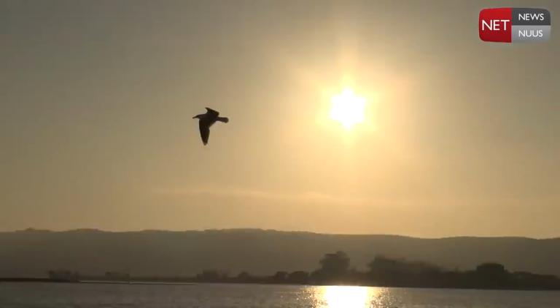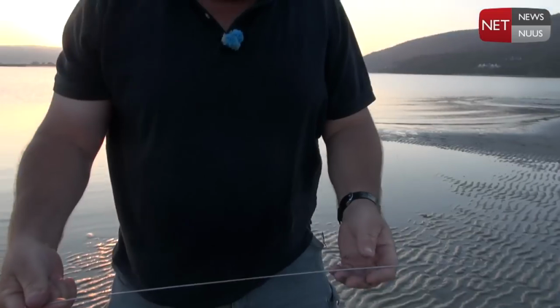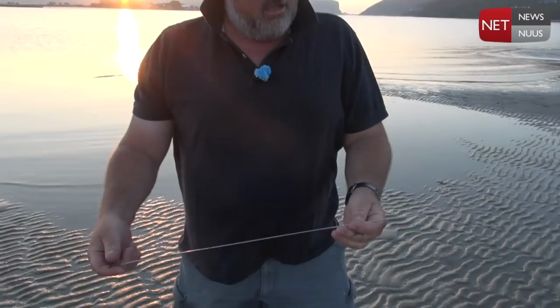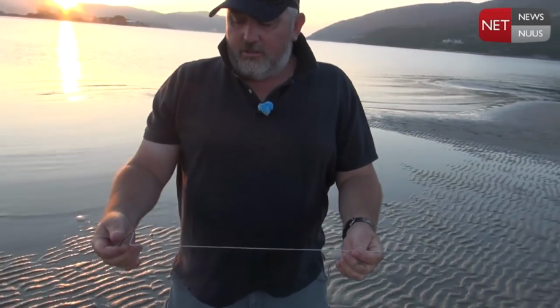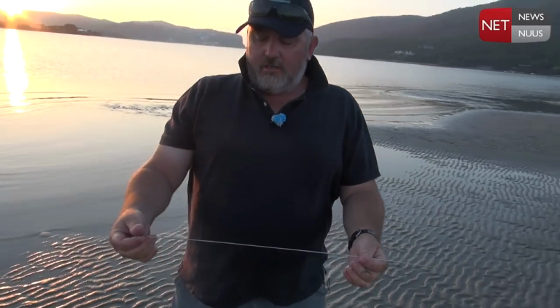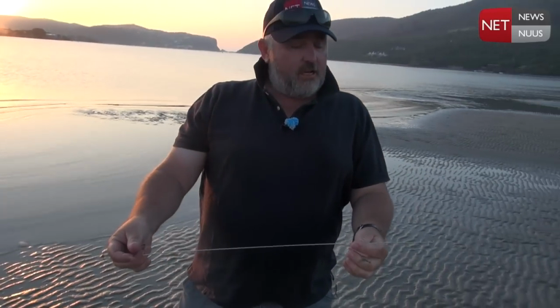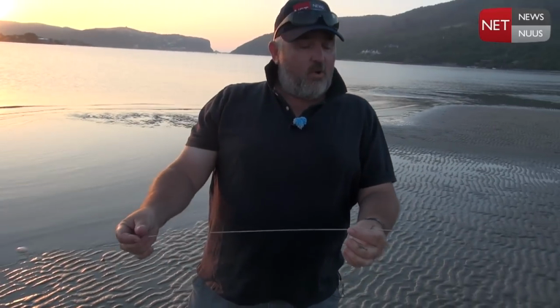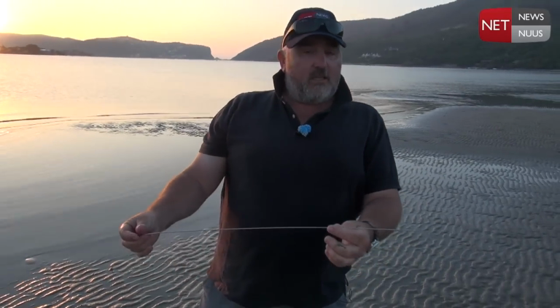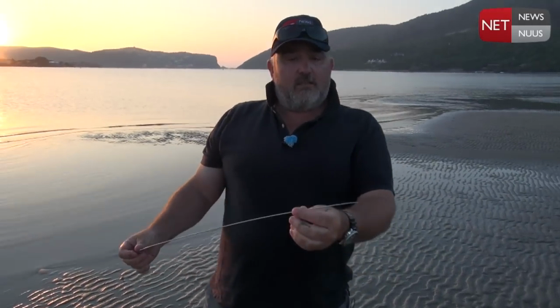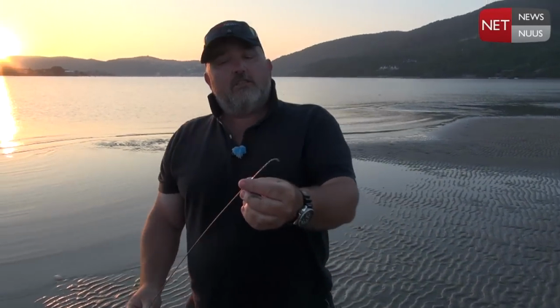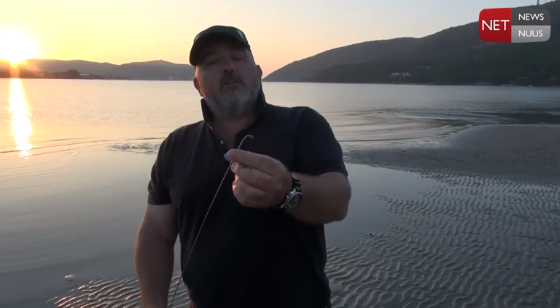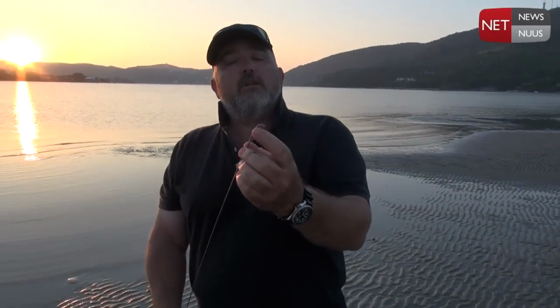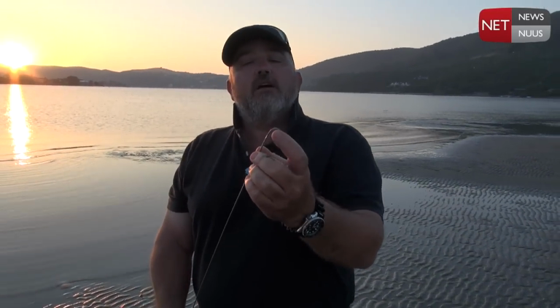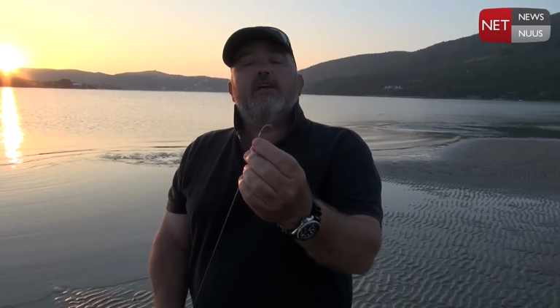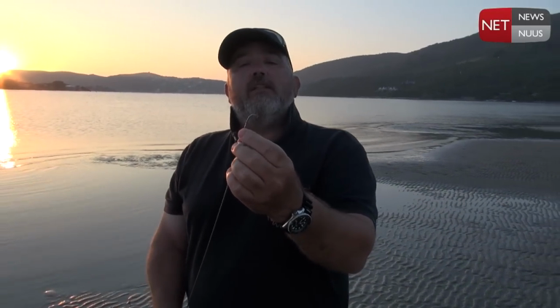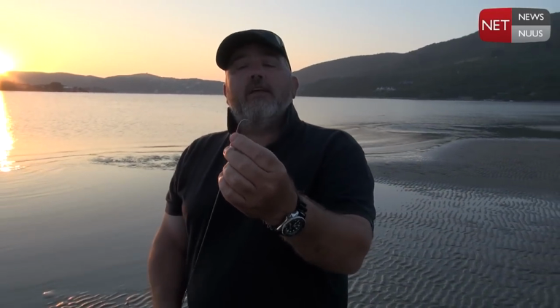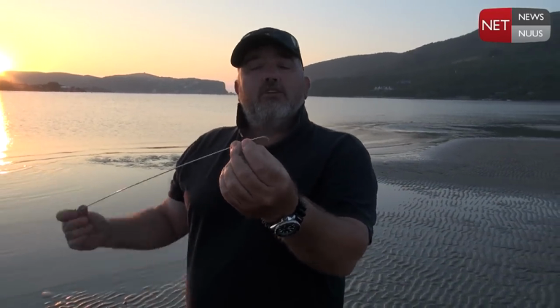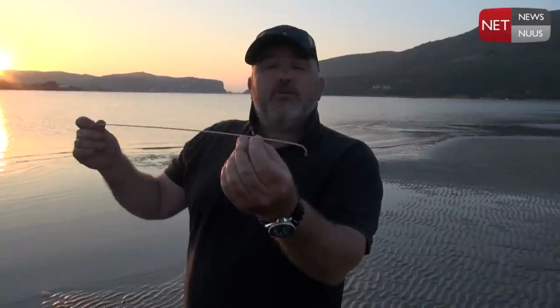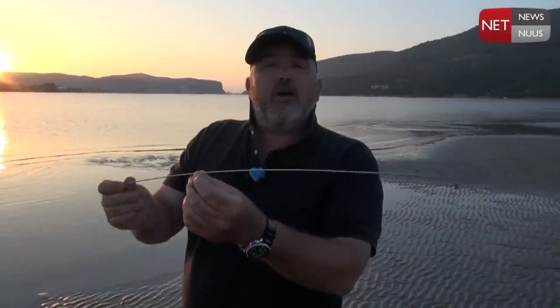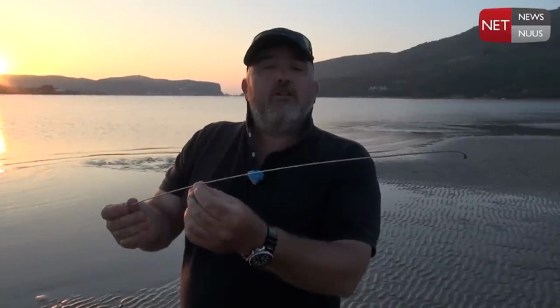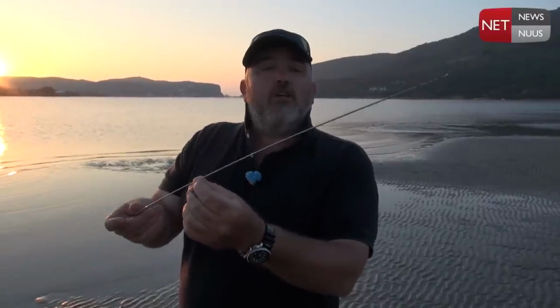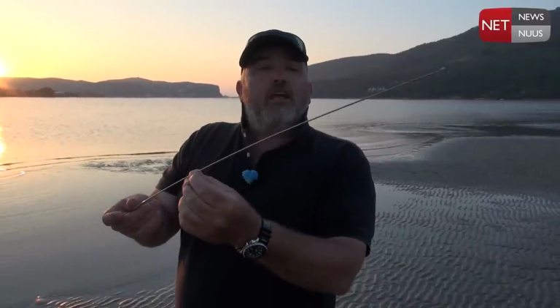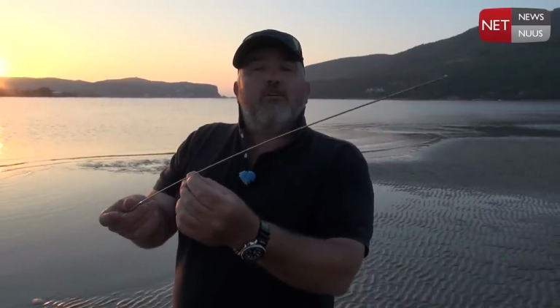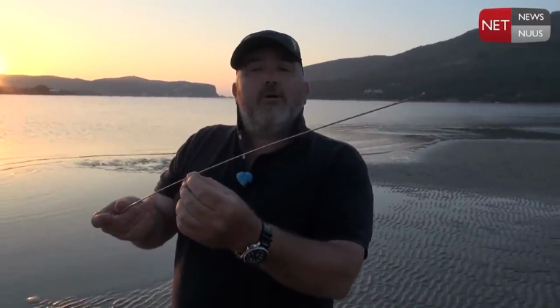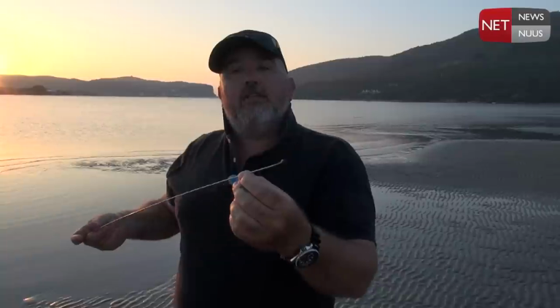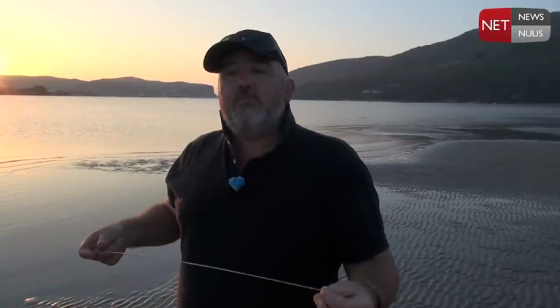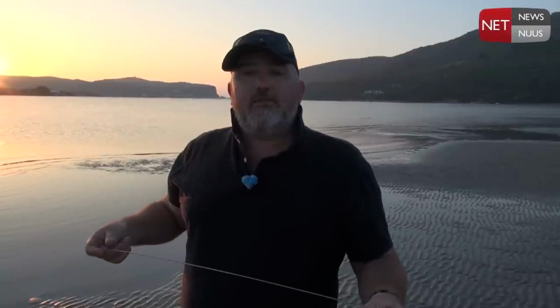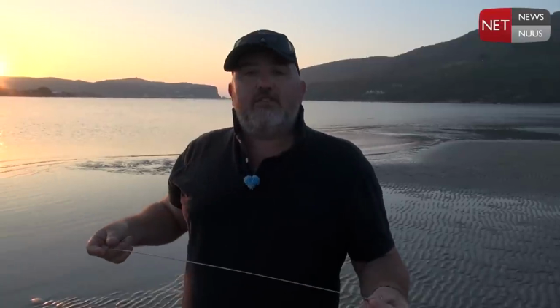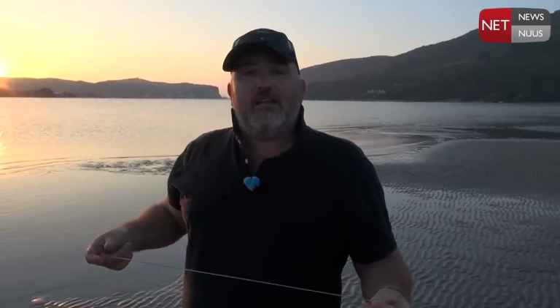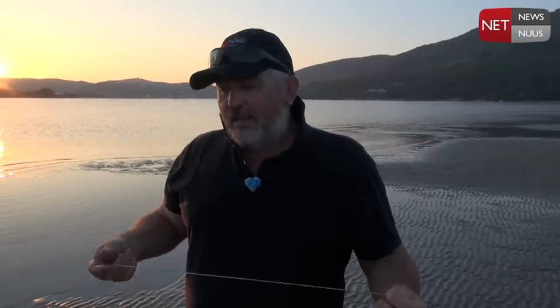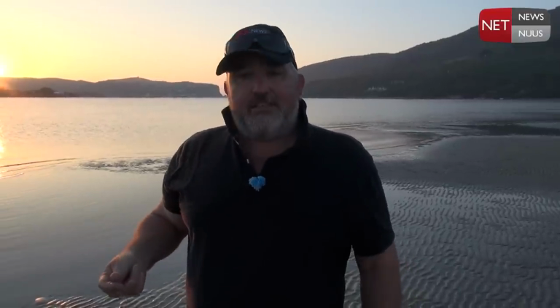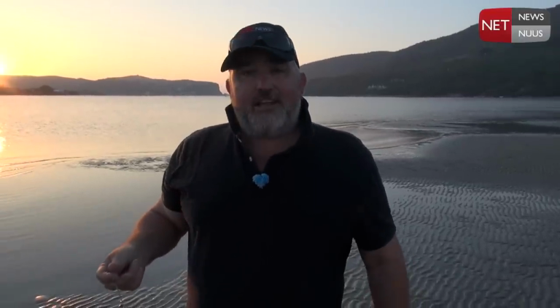What you need is a little stainless steel wire just like this, with a little bit of a kink at the end. You're going to push this wire down in the hole, just lock him up, and then pull him out very, very gently — and it's as easy as that.